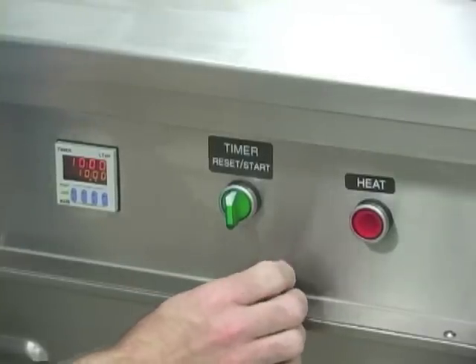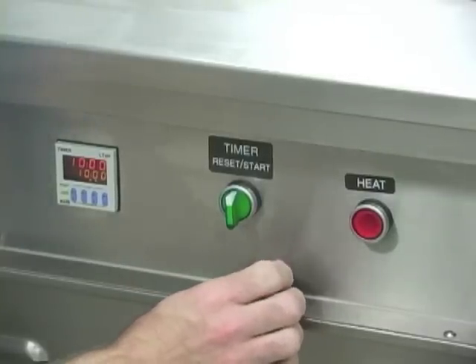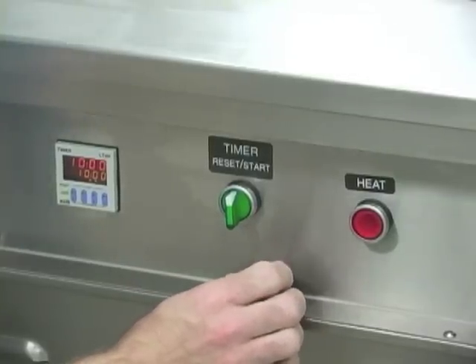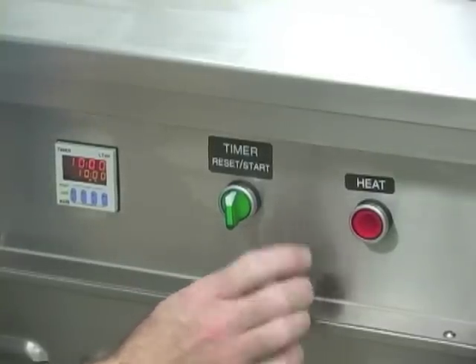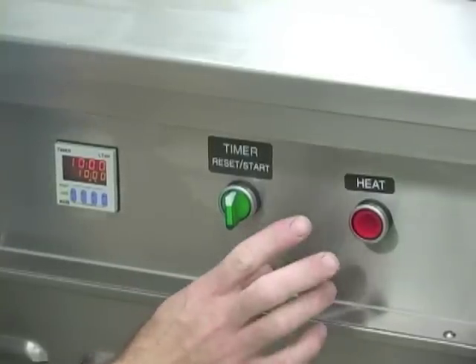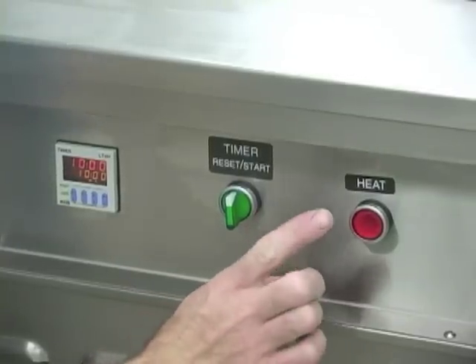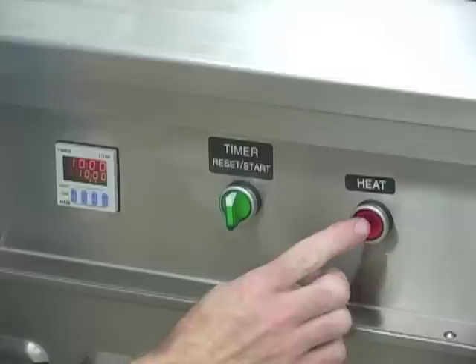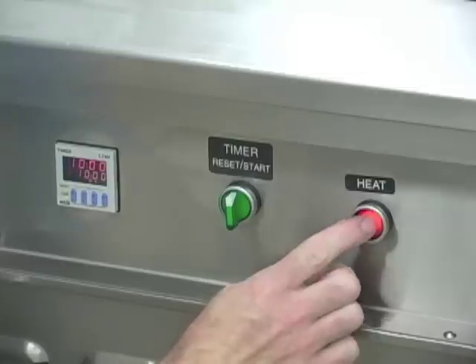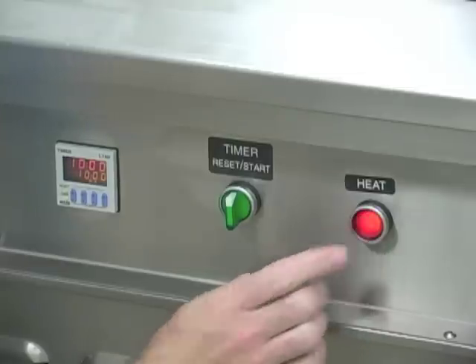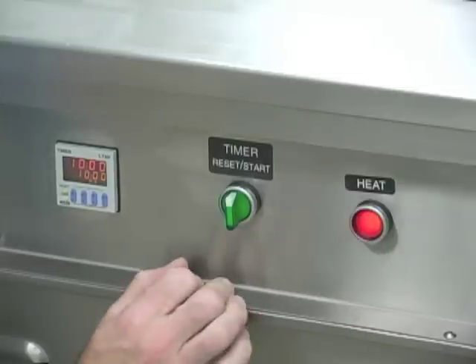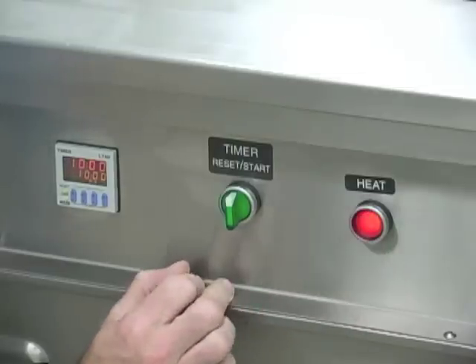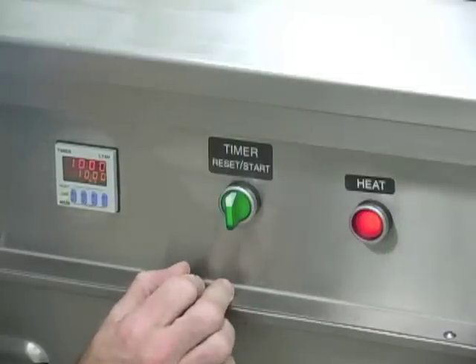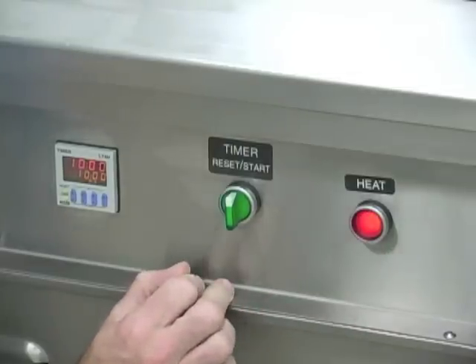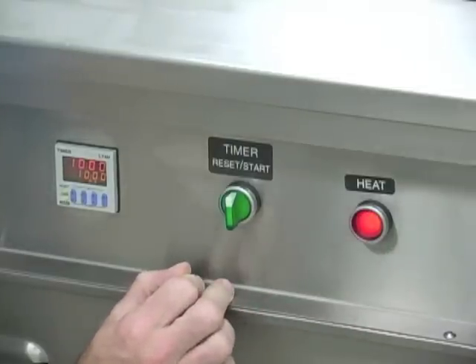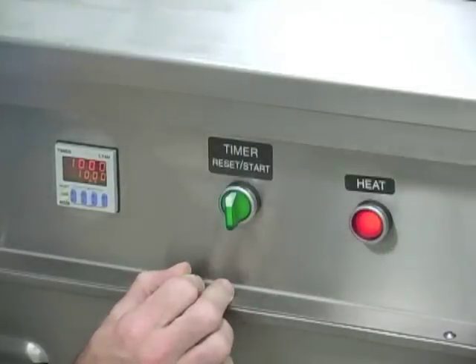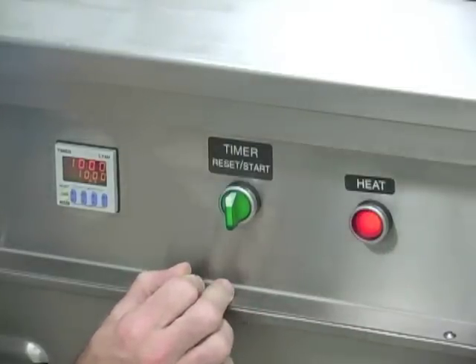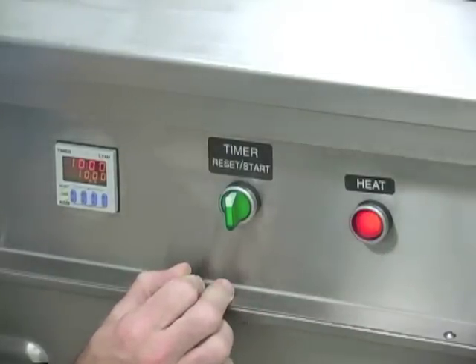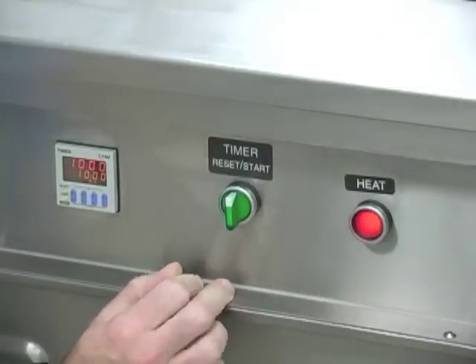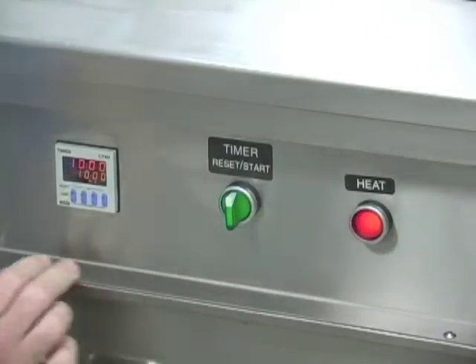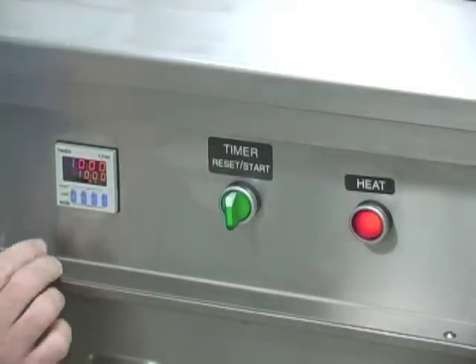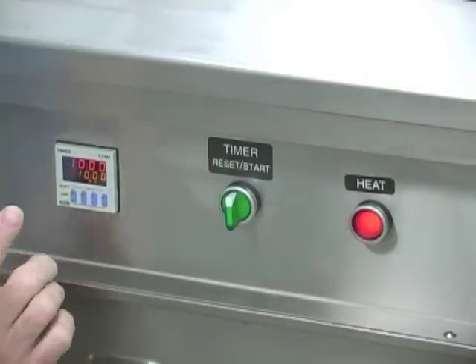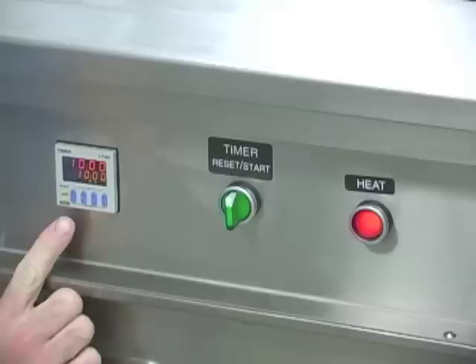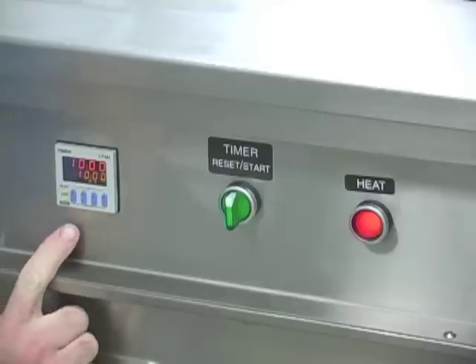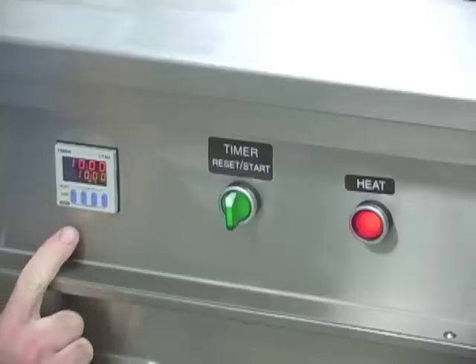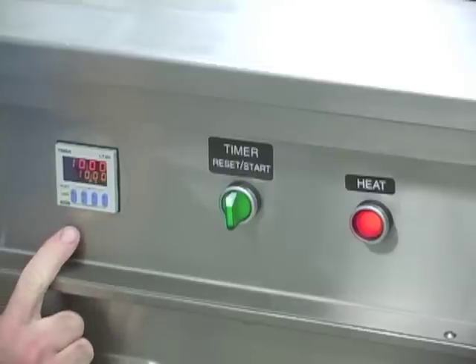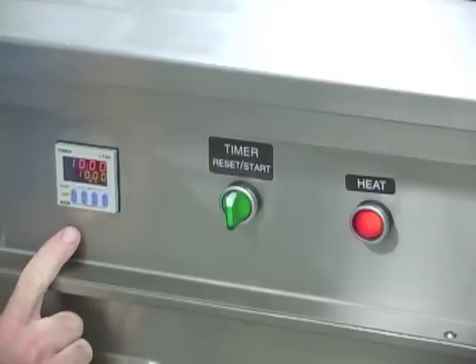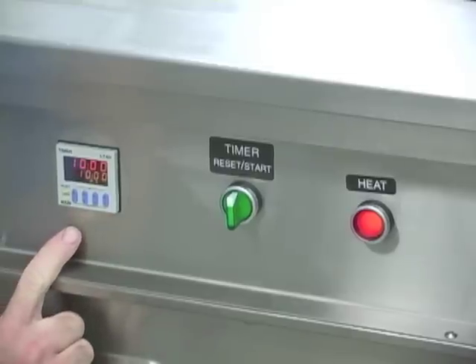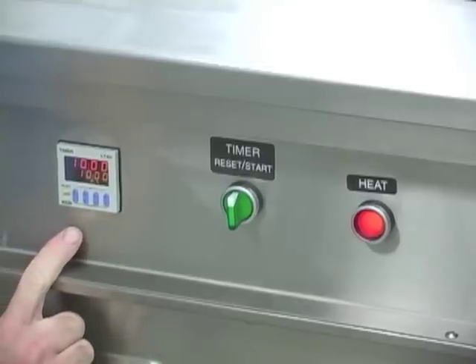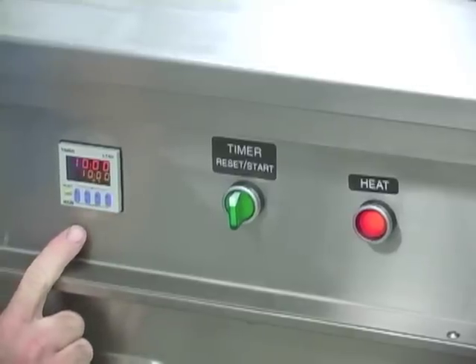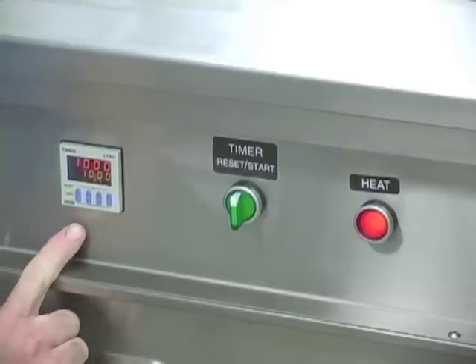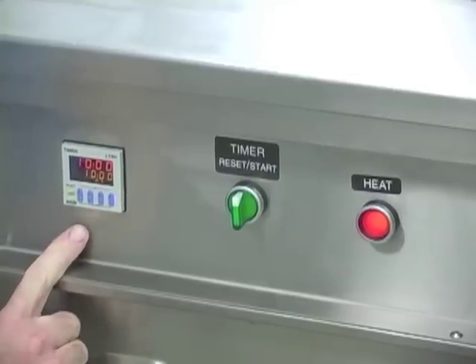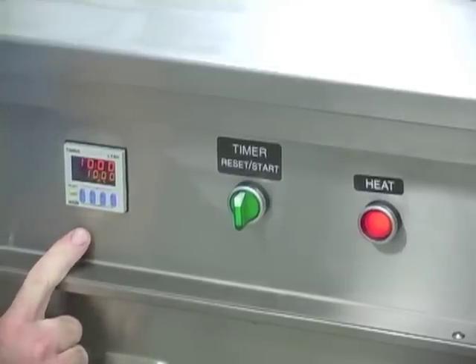When you first set up the machine to run, you need to turn the heat on for approximately 30 minutes prior to installing the tooling. The run timer ships out of Natoli Engineering set for 10 minutes.